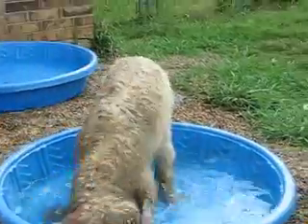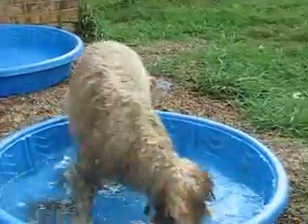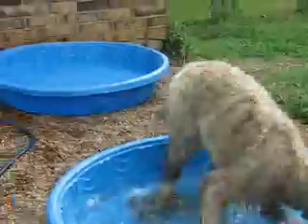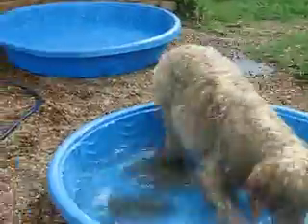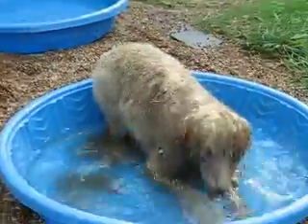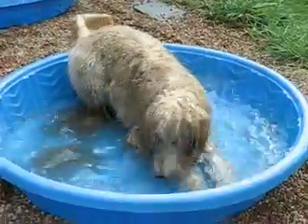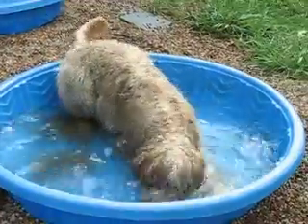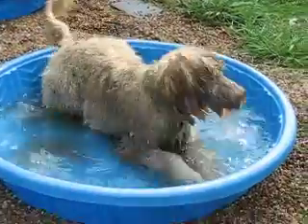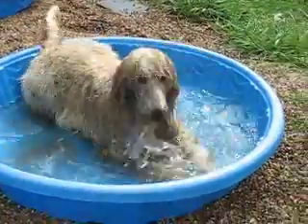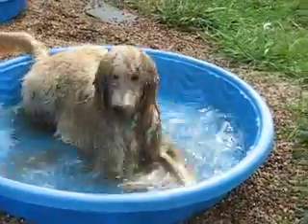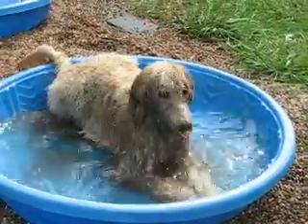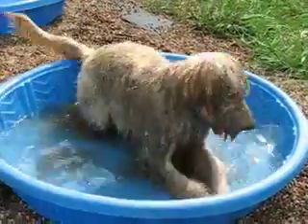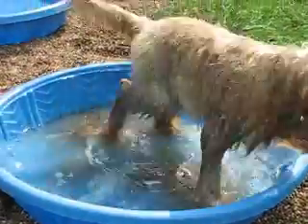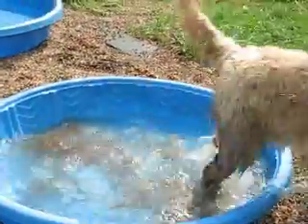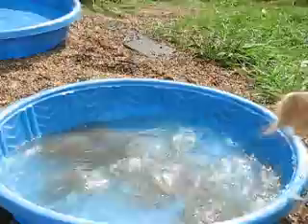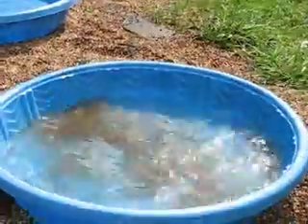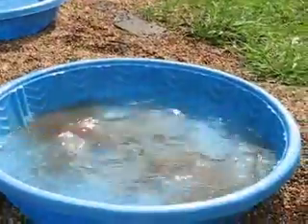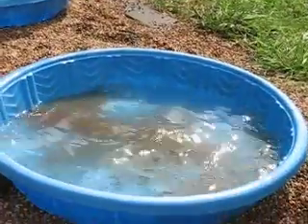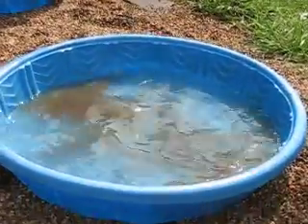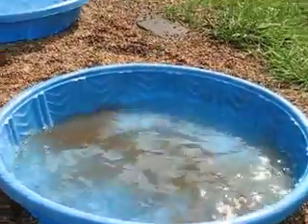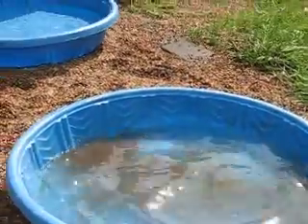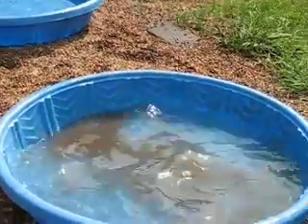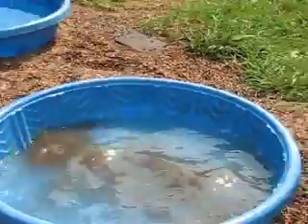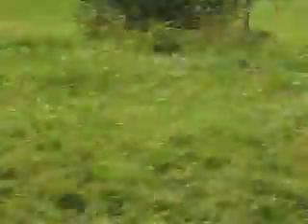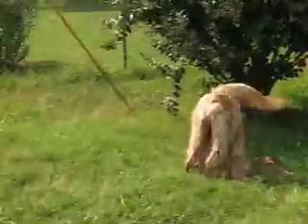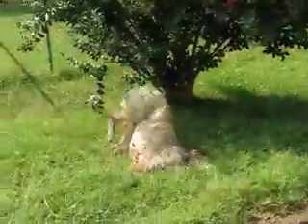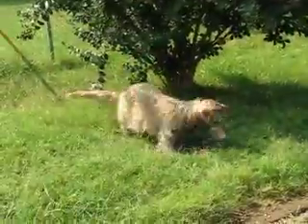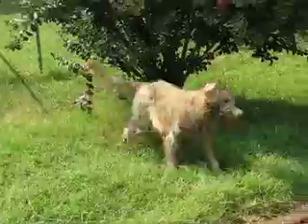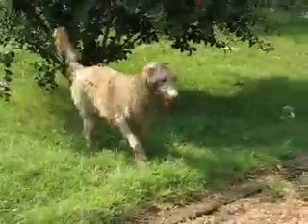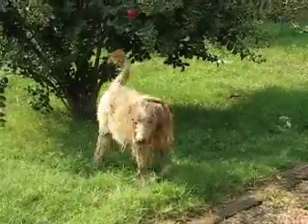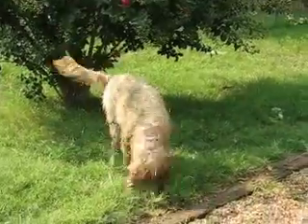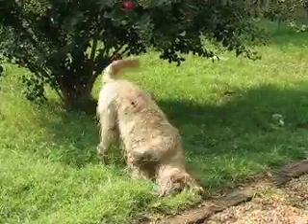Oh wow, check out that. Once was clean water, now is Norman. He's having fun.